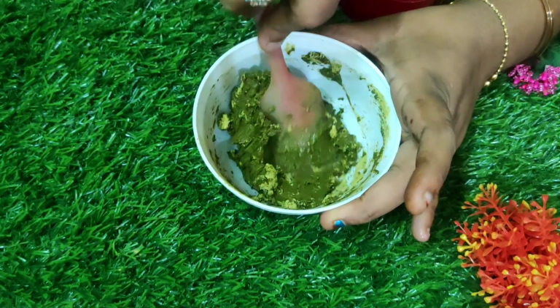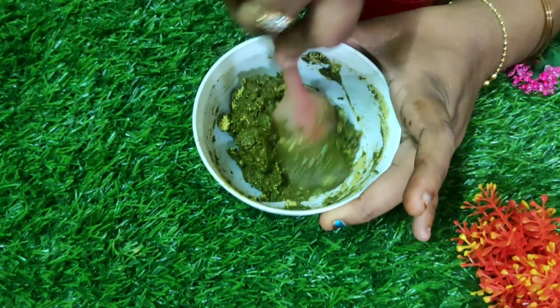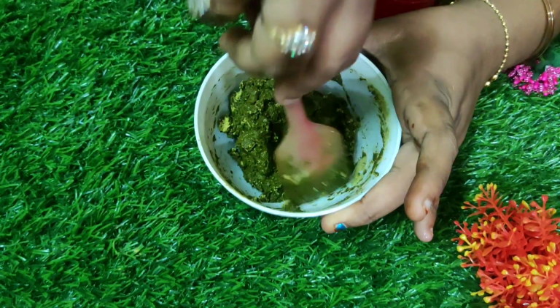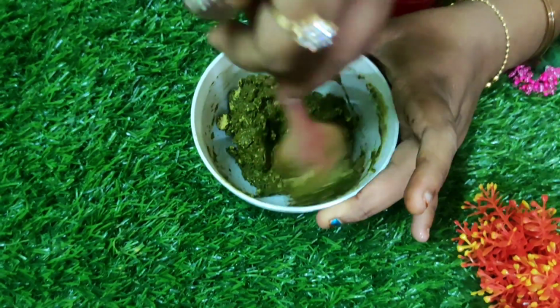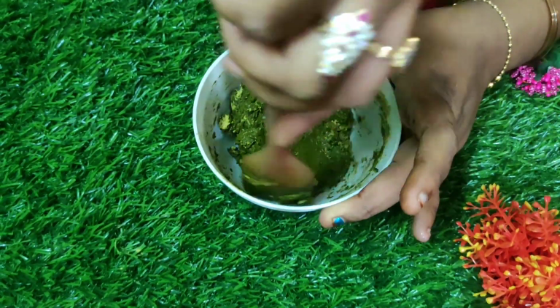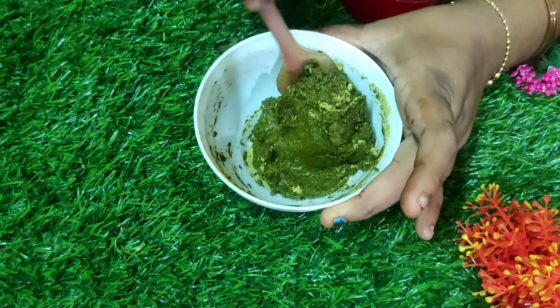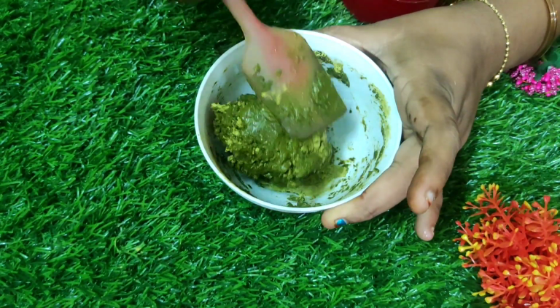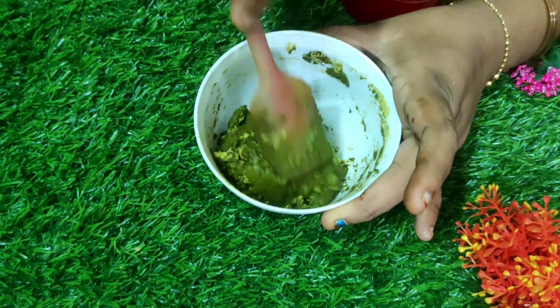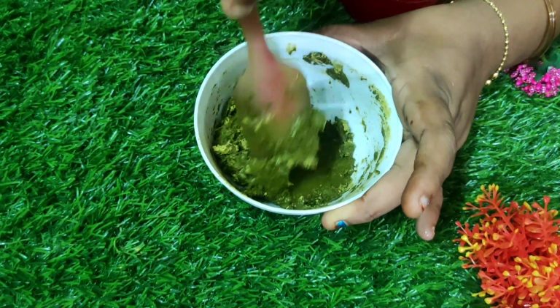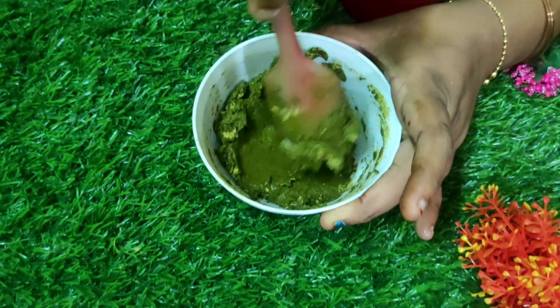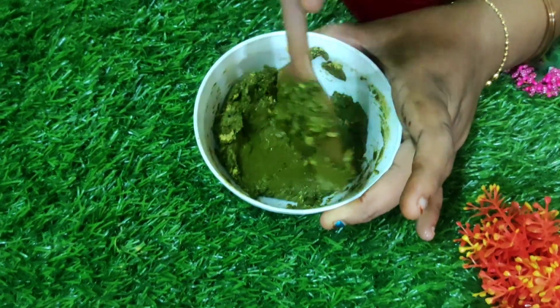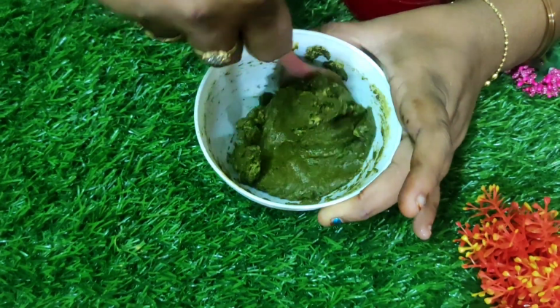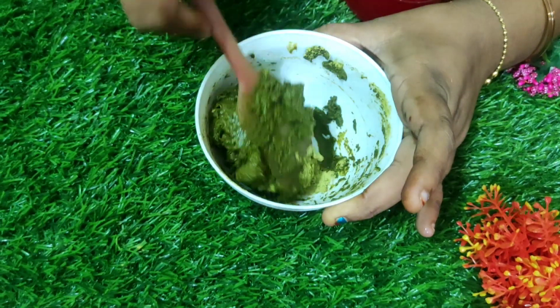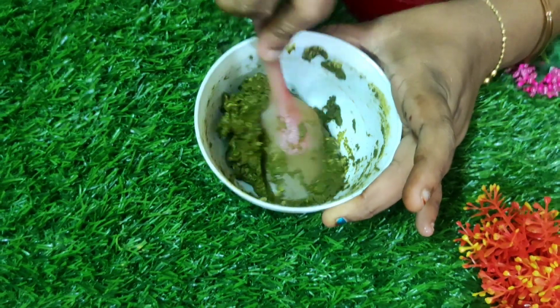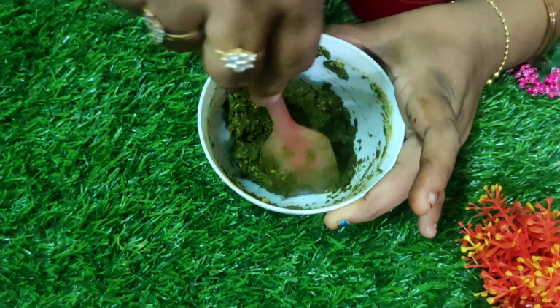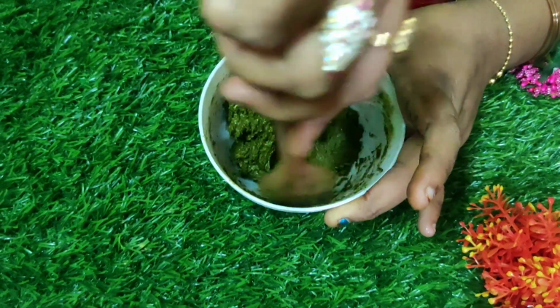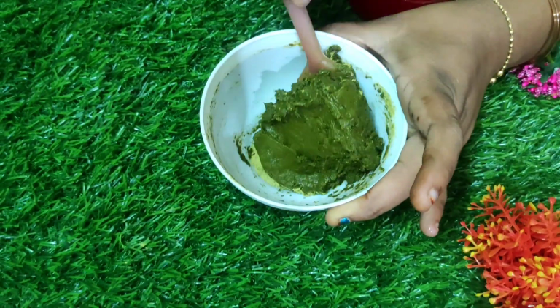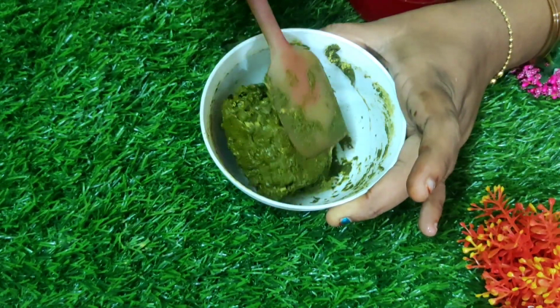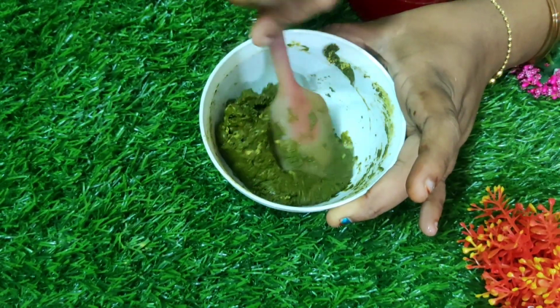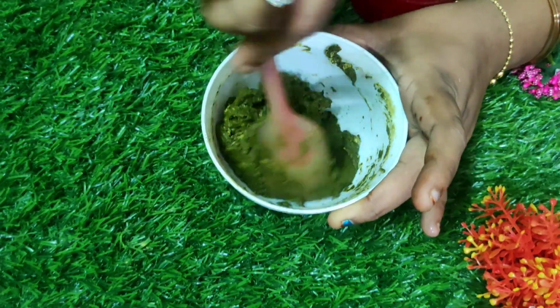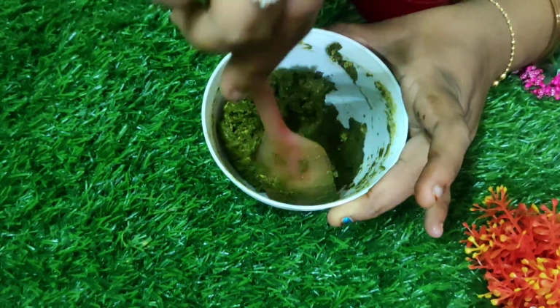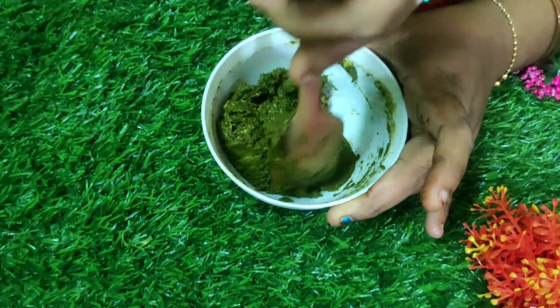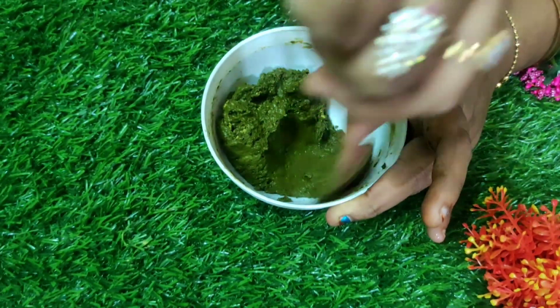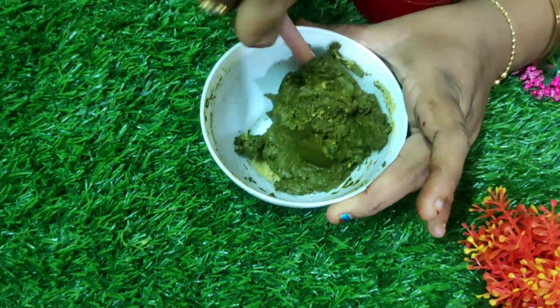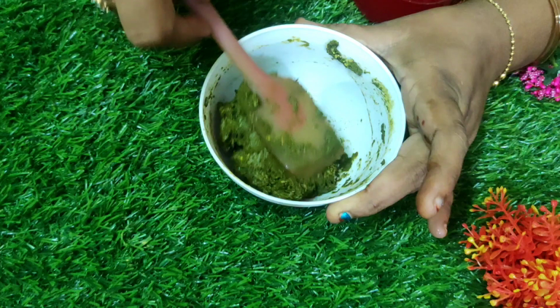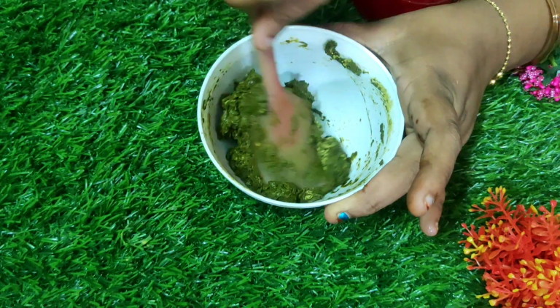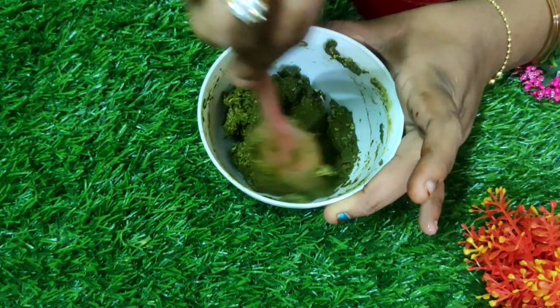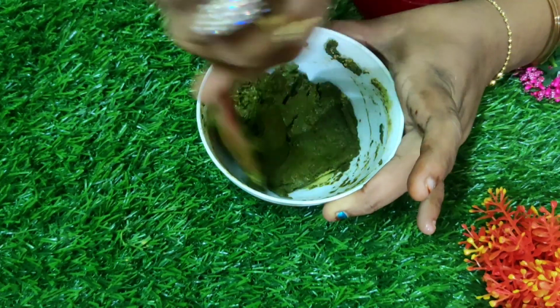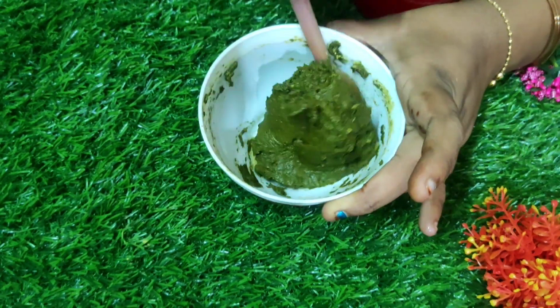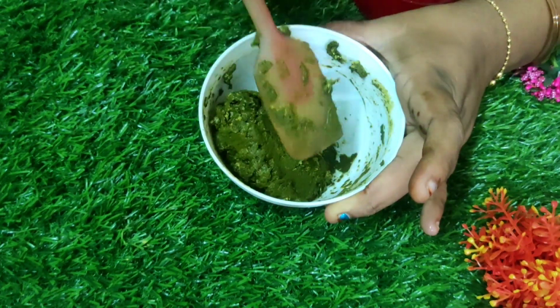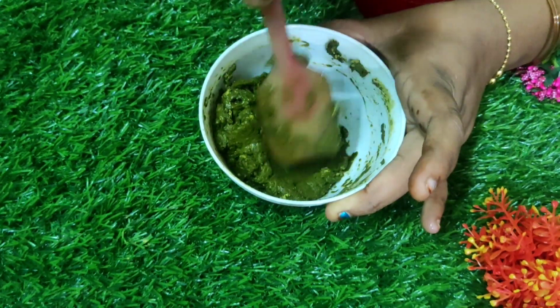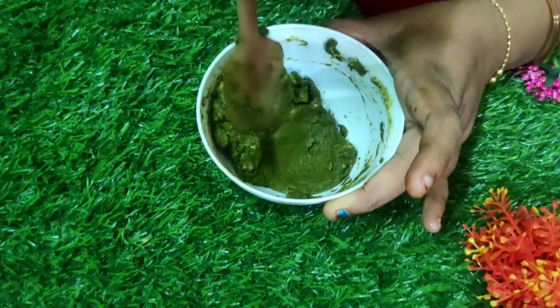After mixing, we are going to add the essential oil. If you add the essential oil first it will create lumps, so we are adding the water first and then we are going to add the essential oil.